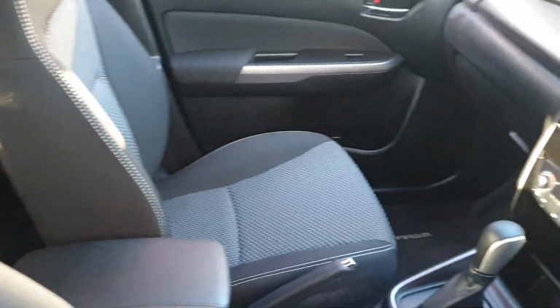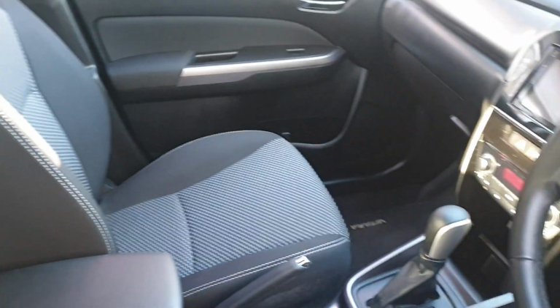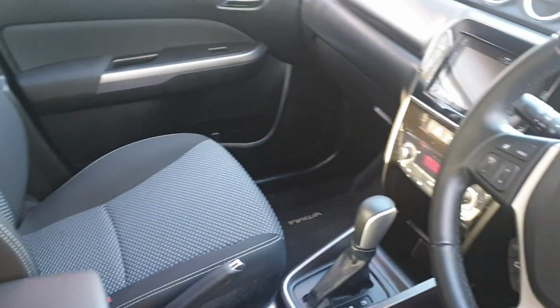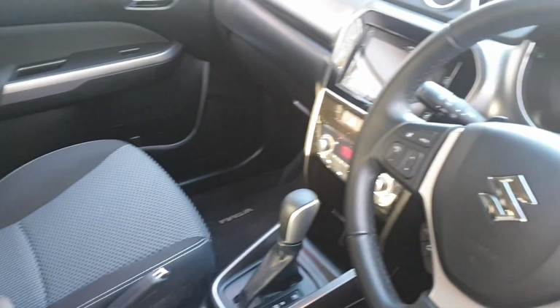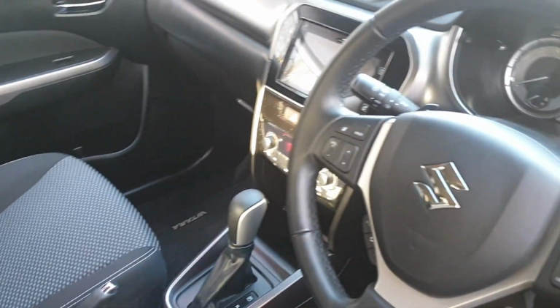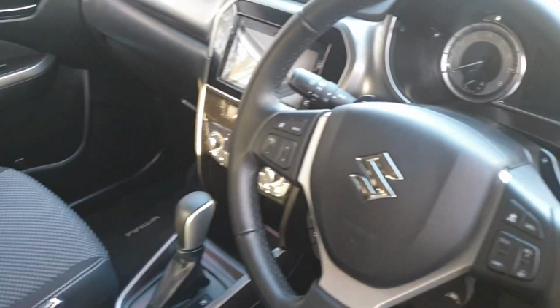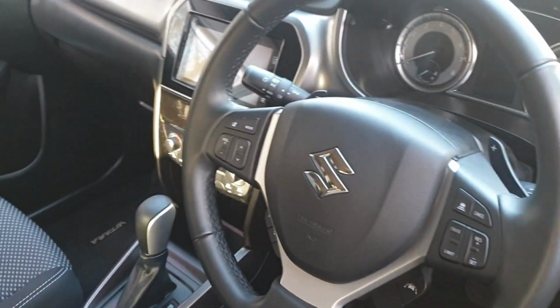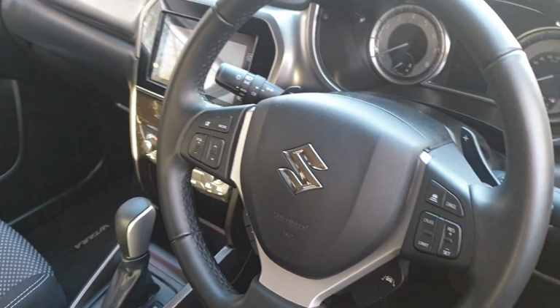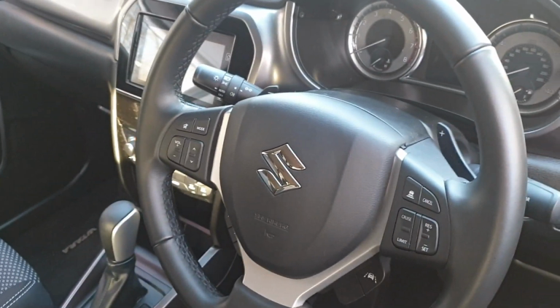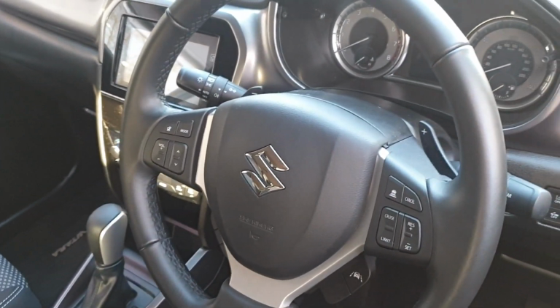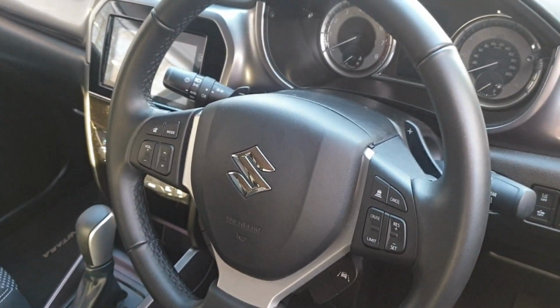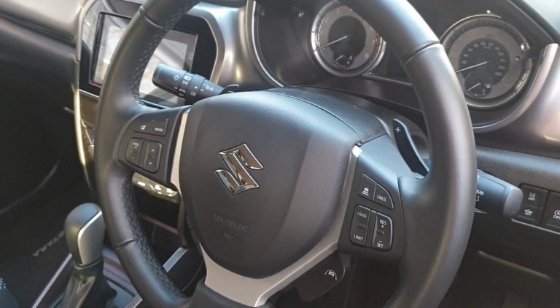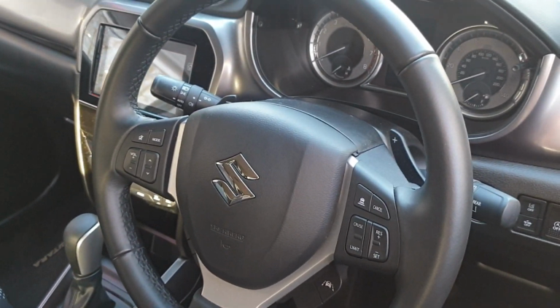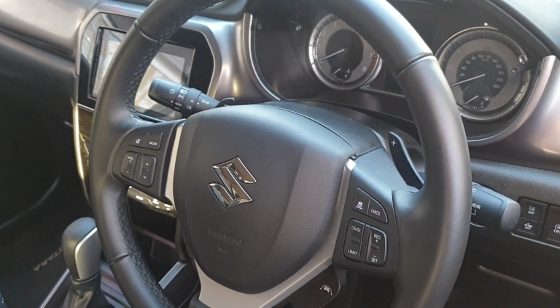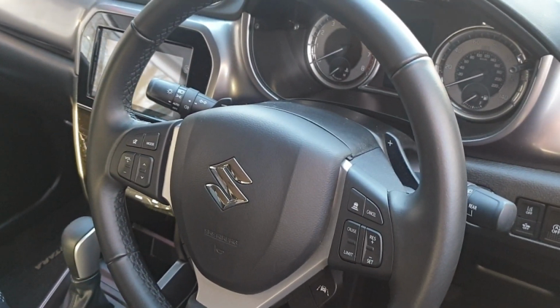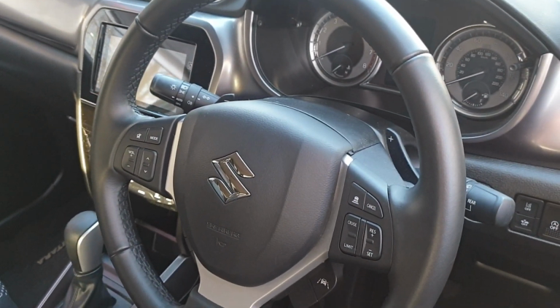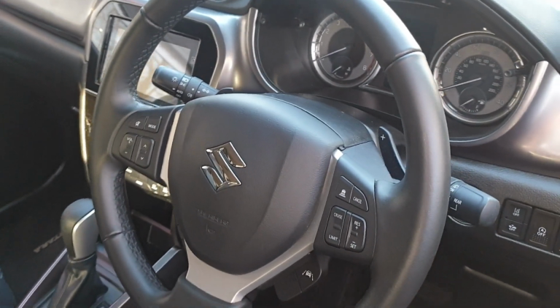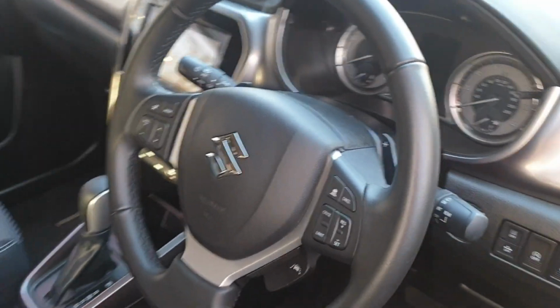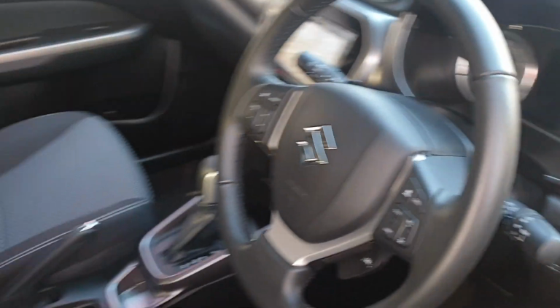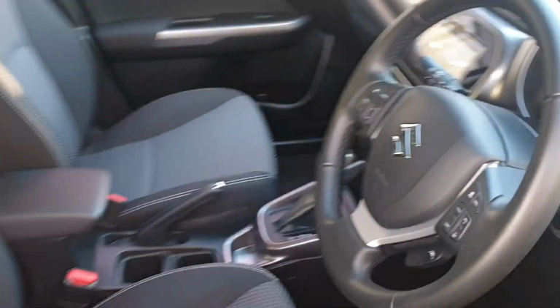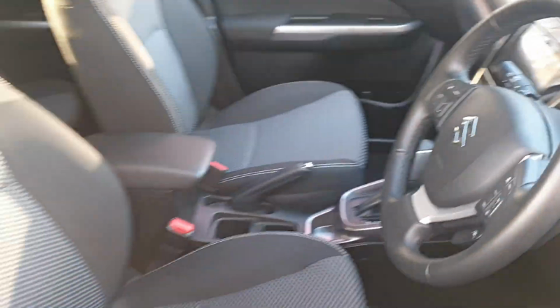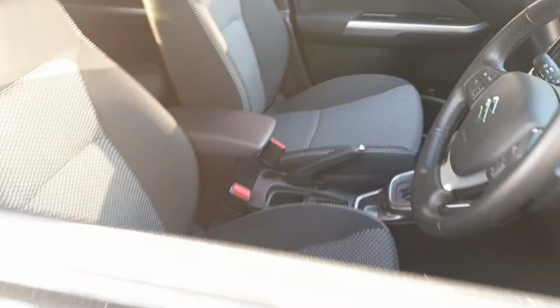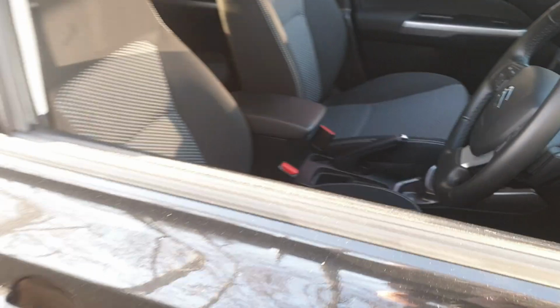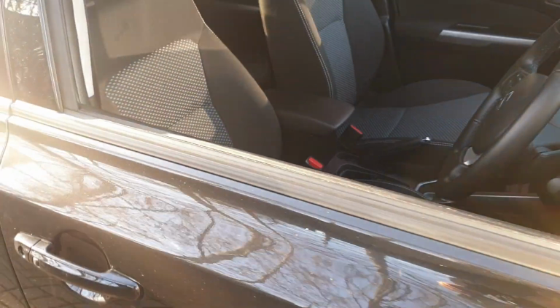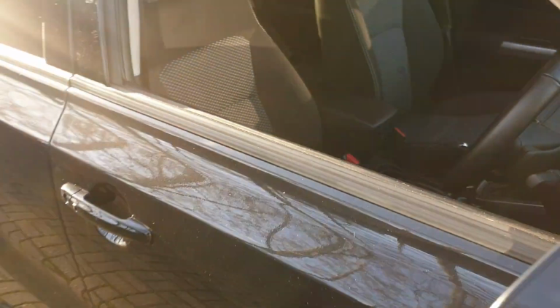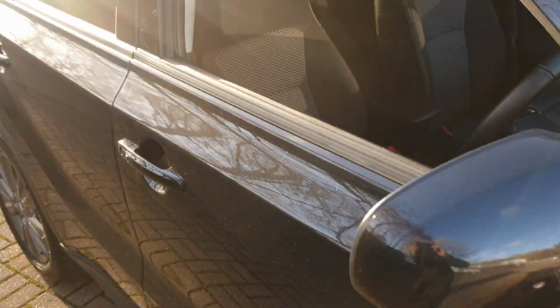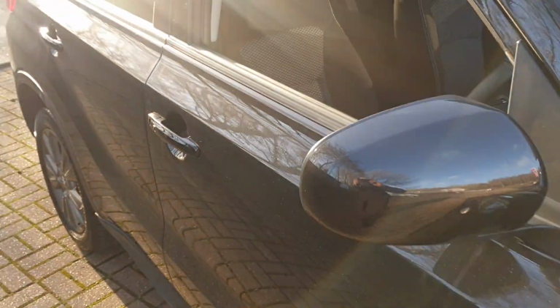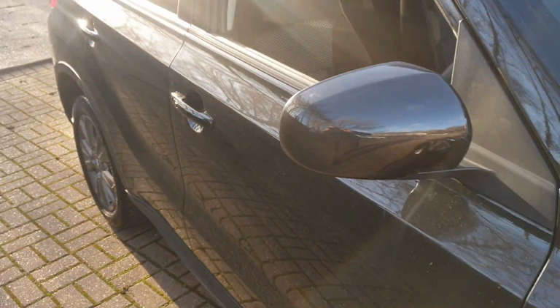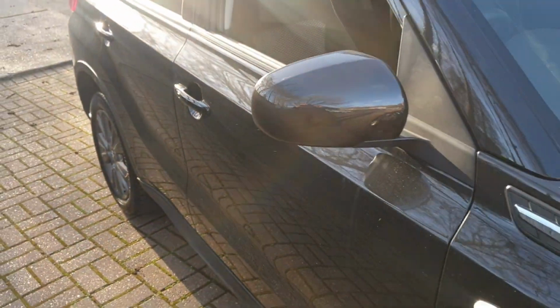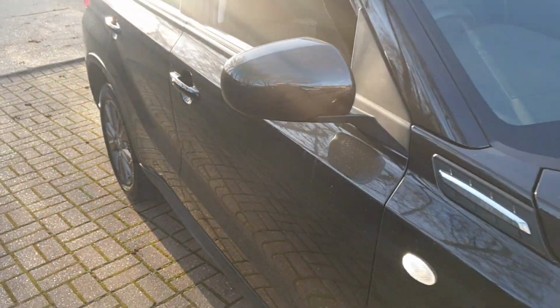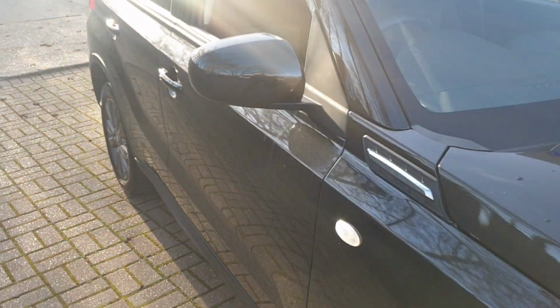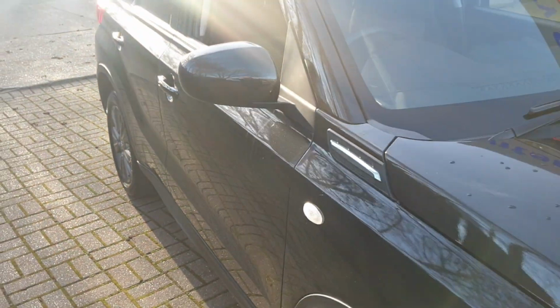It's got a multi-functional steering wheel with sports paddles on the steering wheel, start-stop technology, and keyless entry.